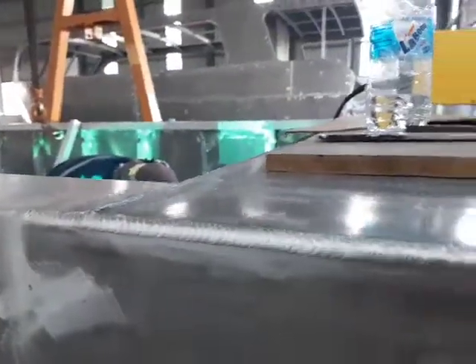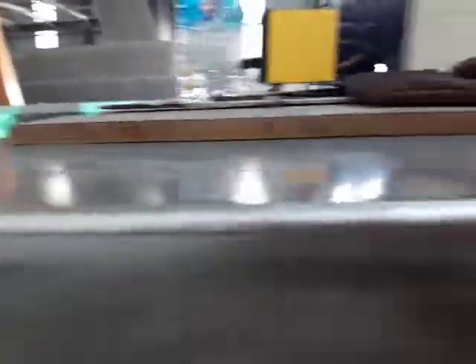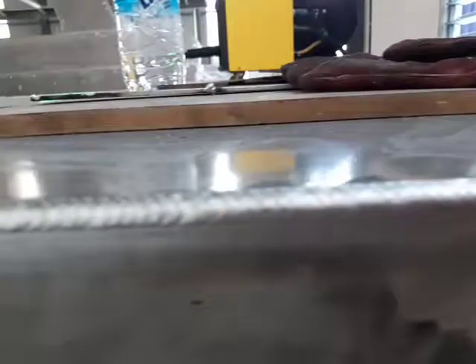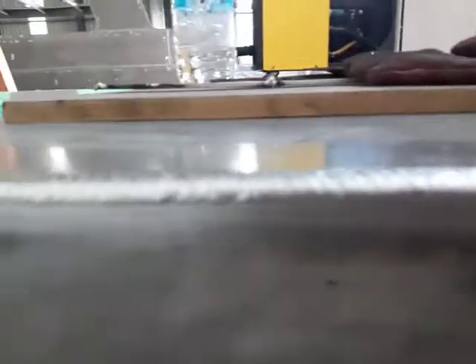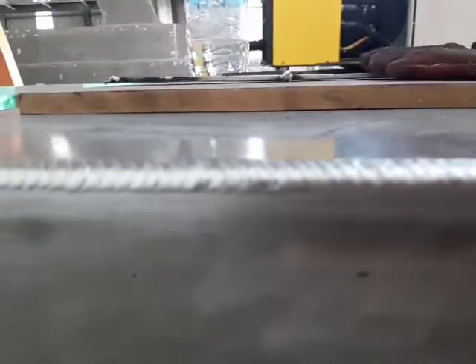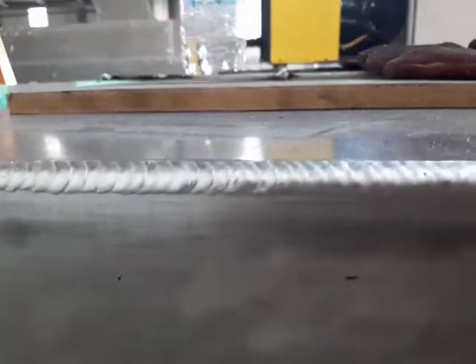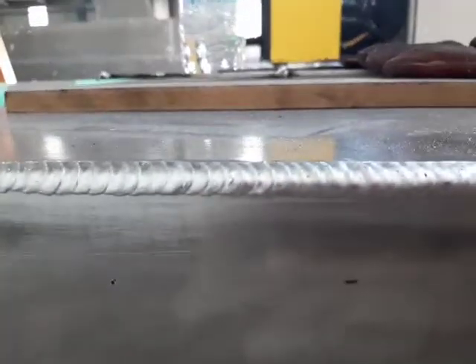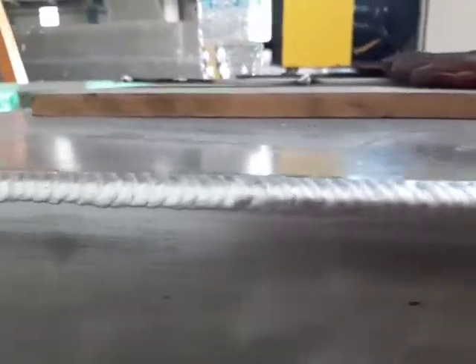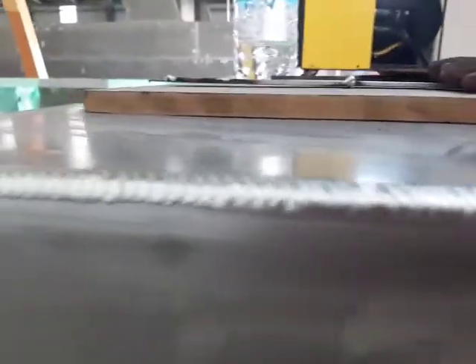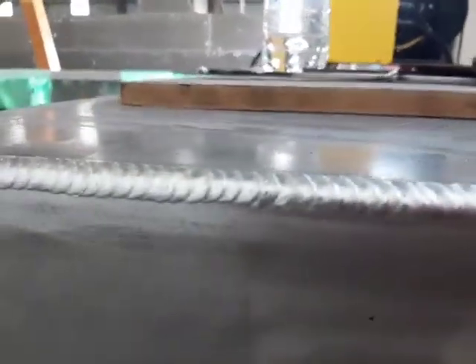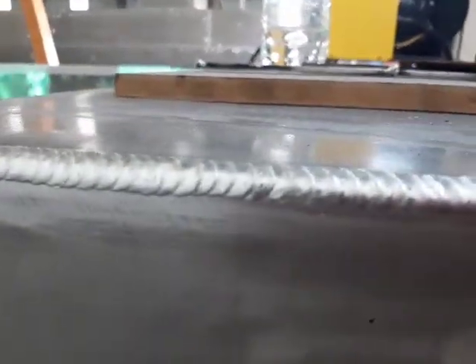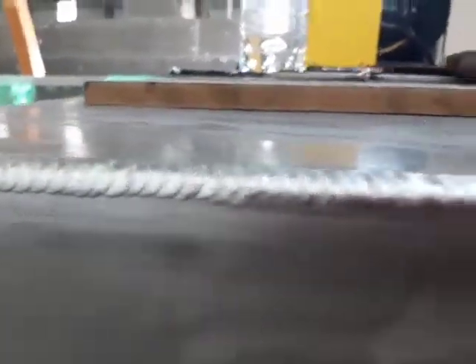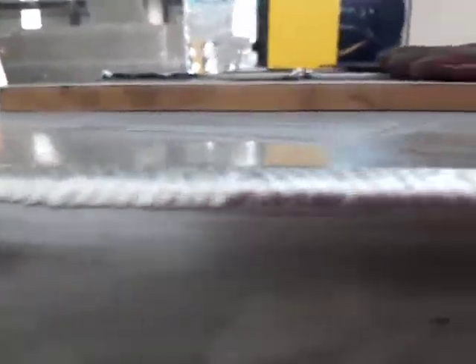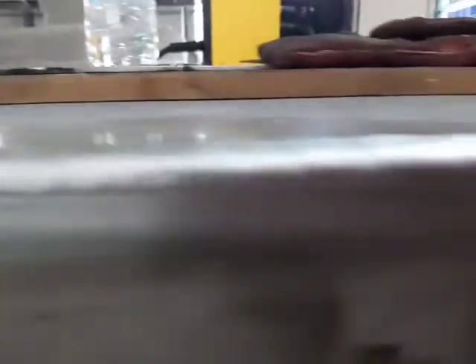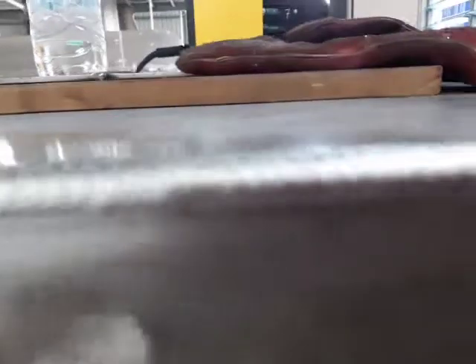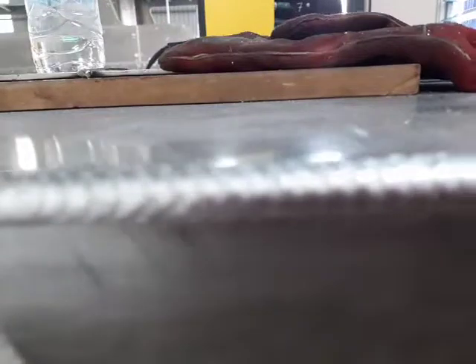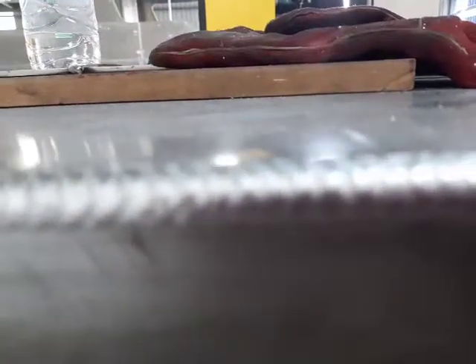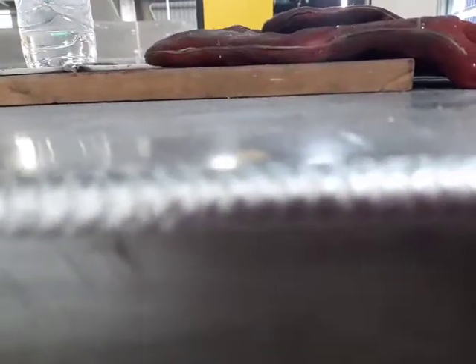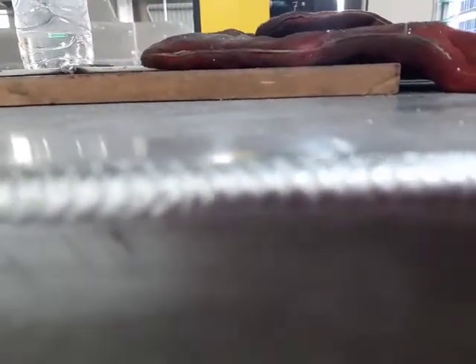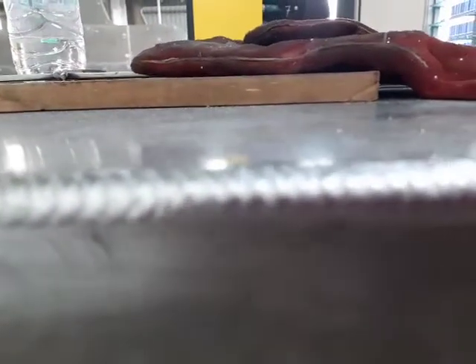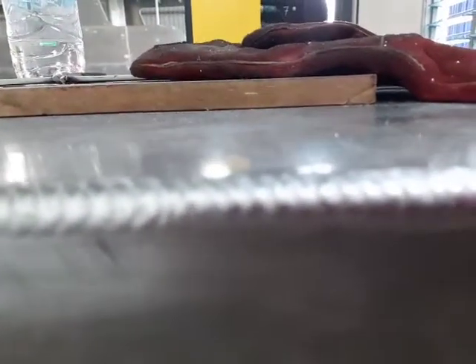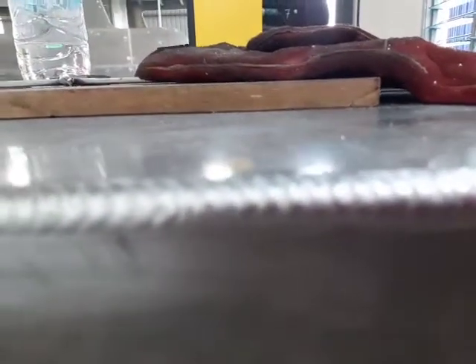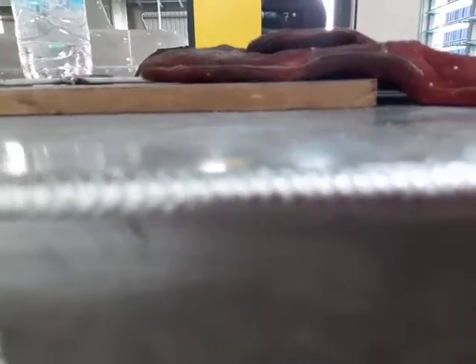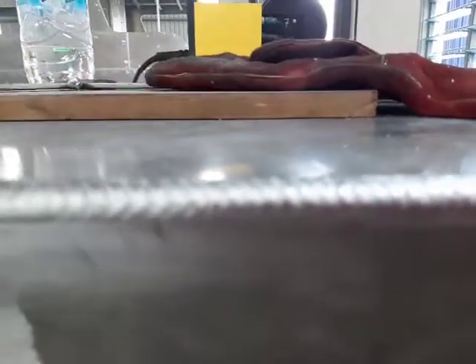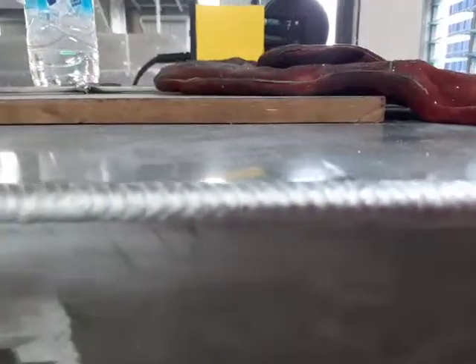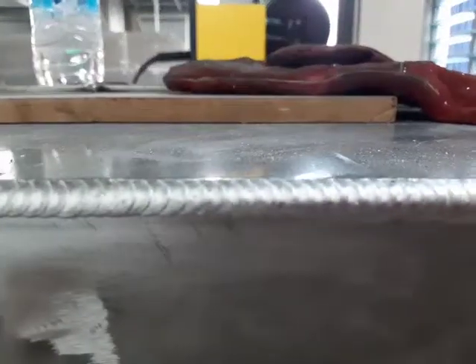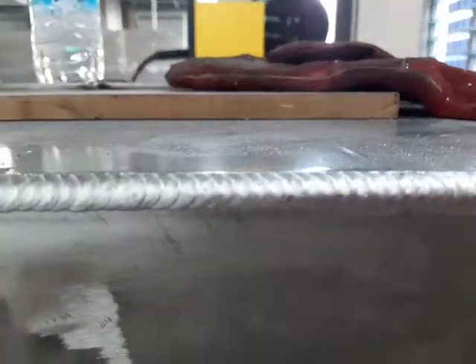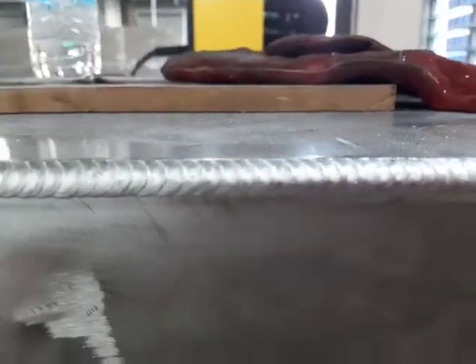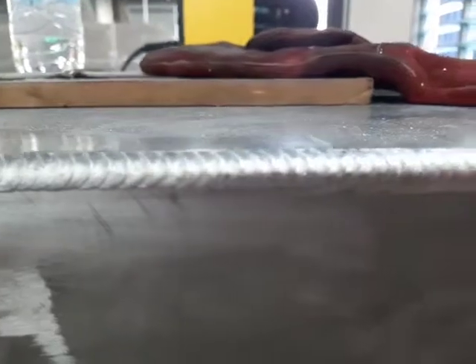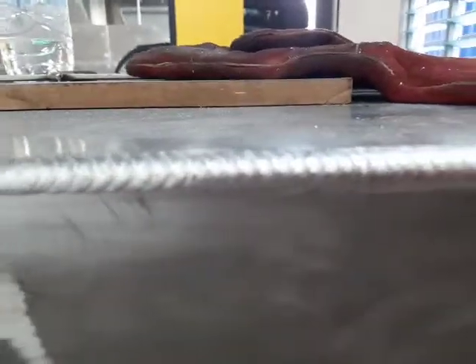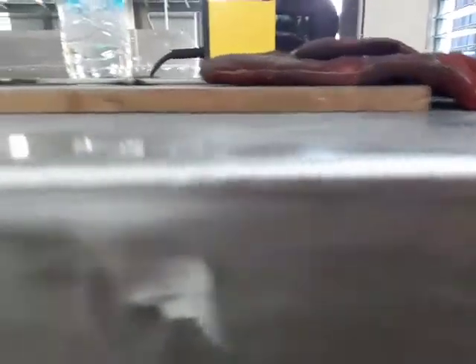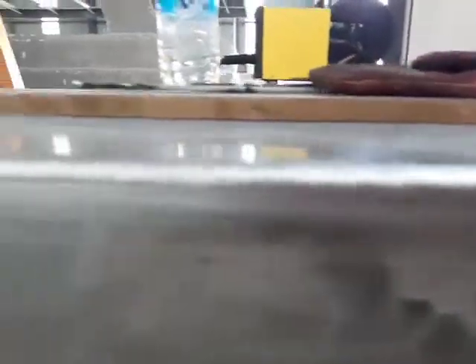You can see again there's all the welding from the front. You can see that looks pretty good.